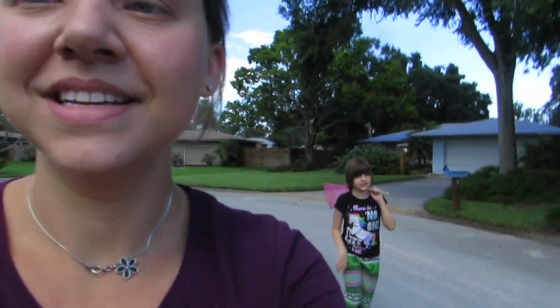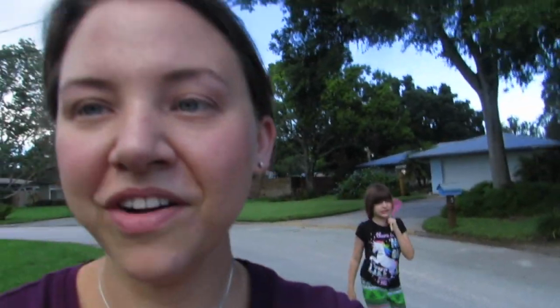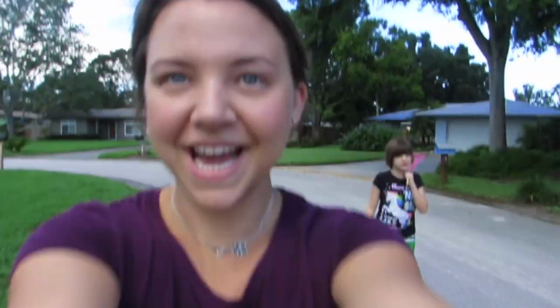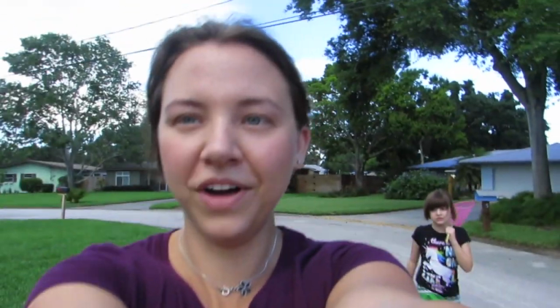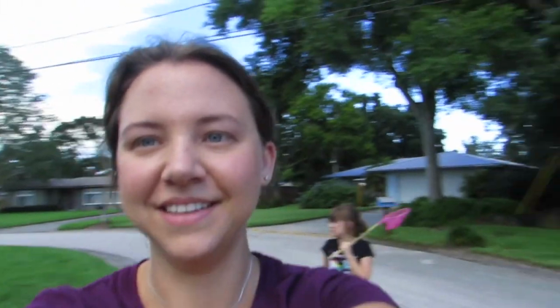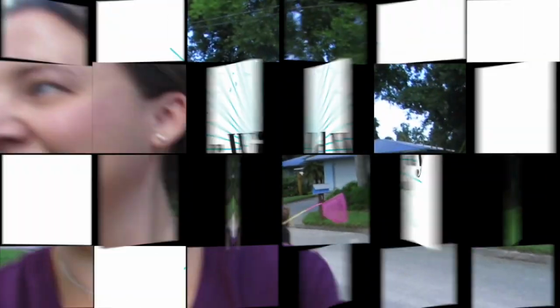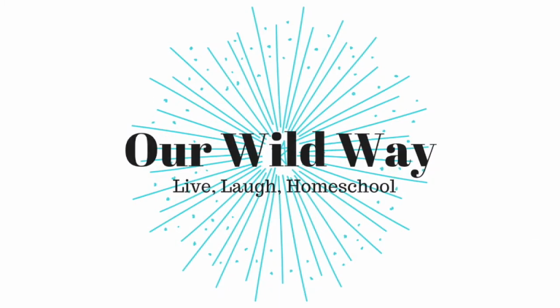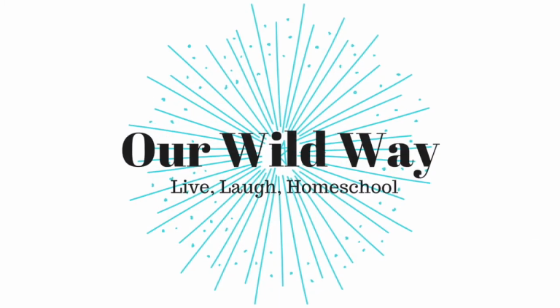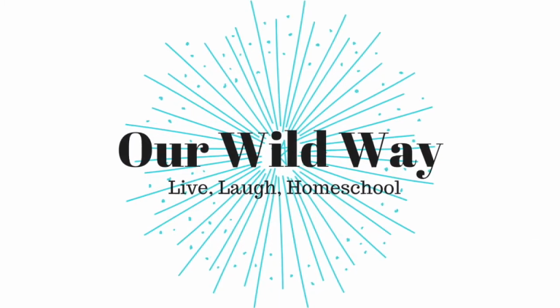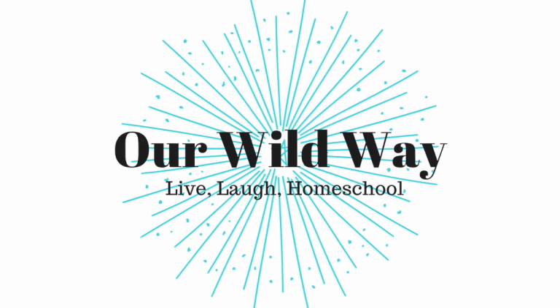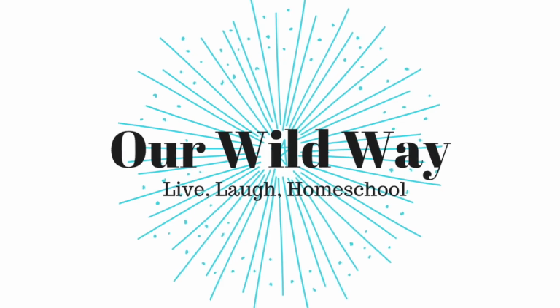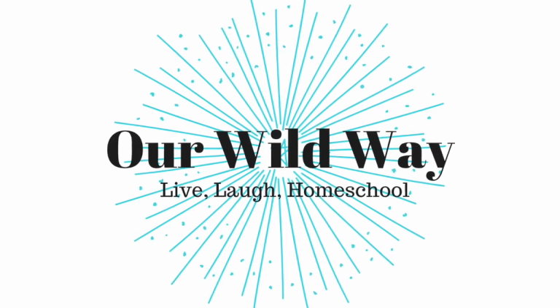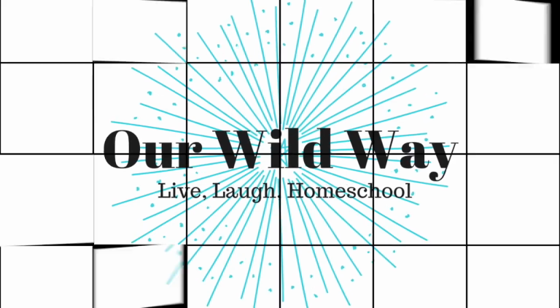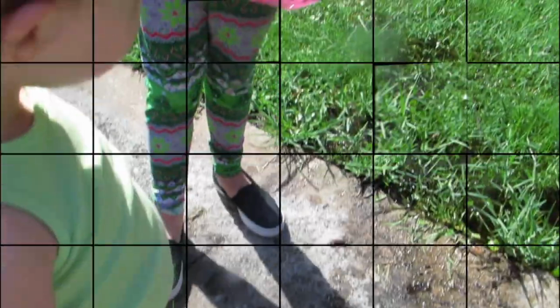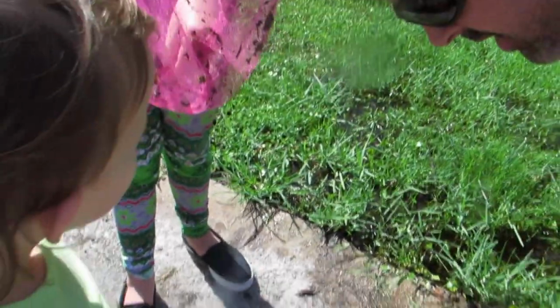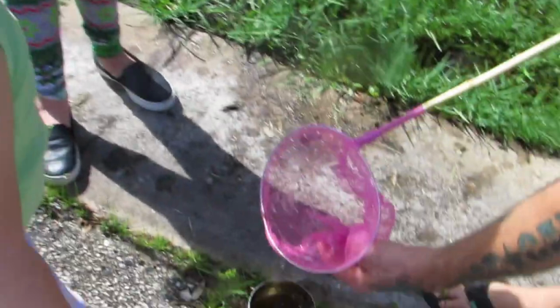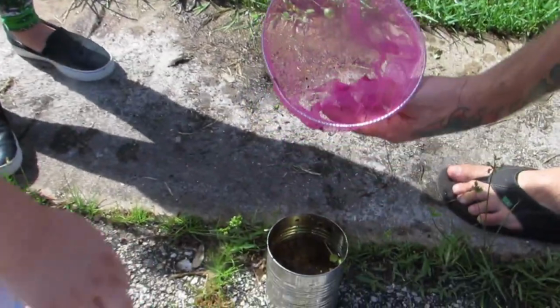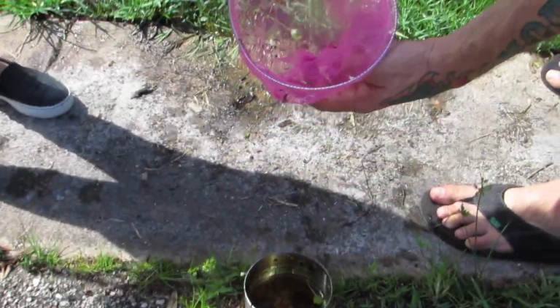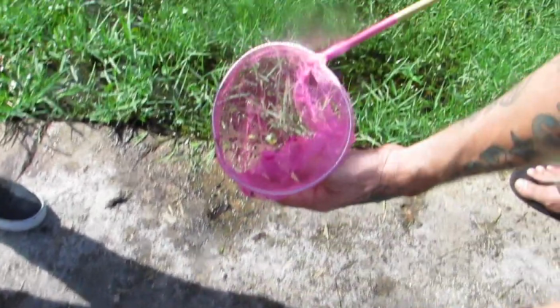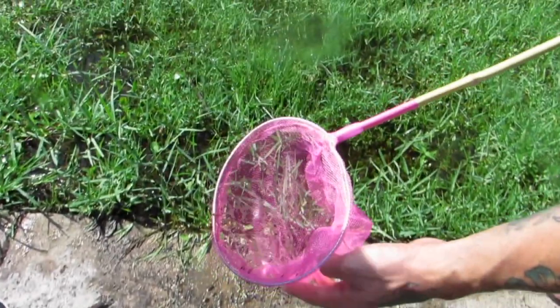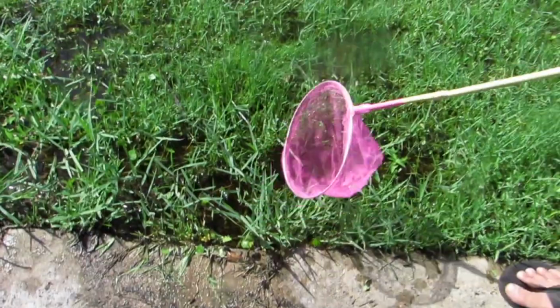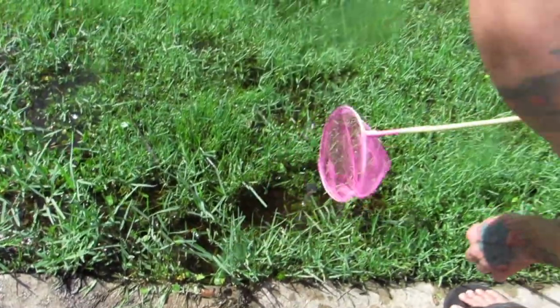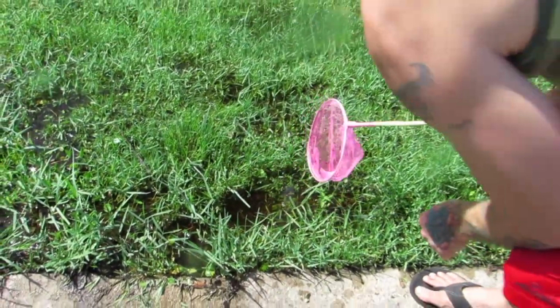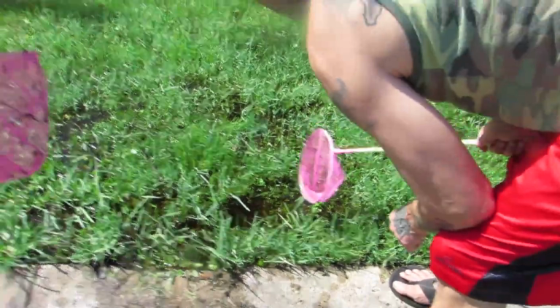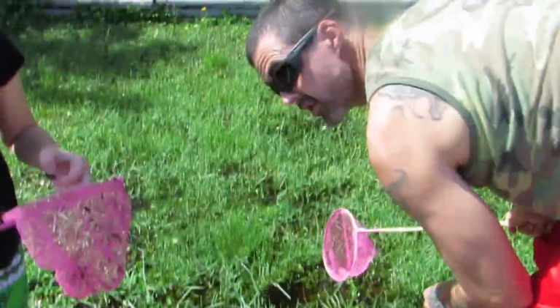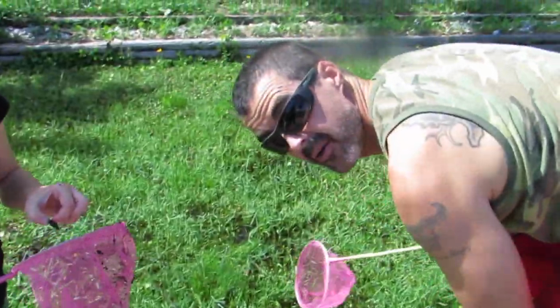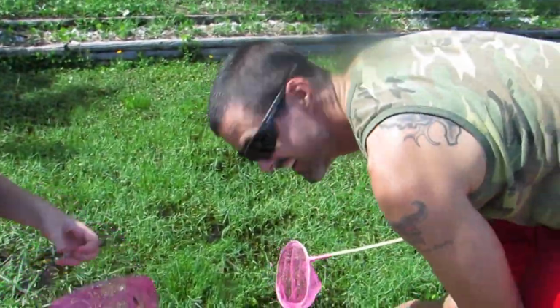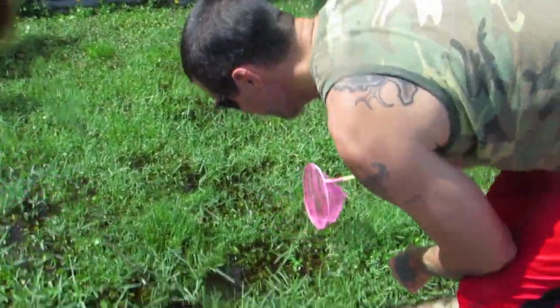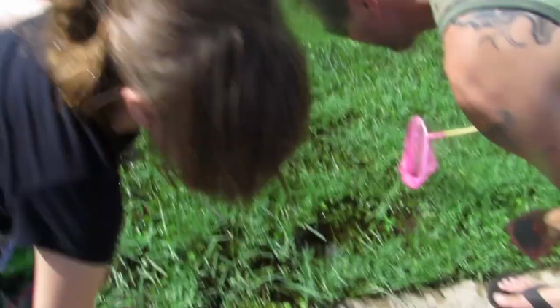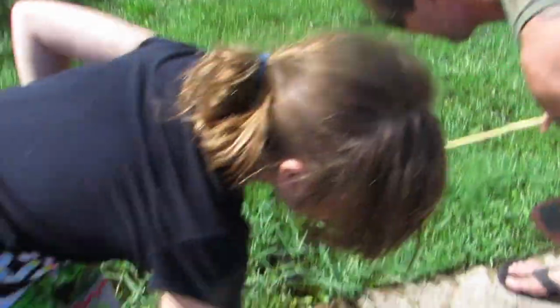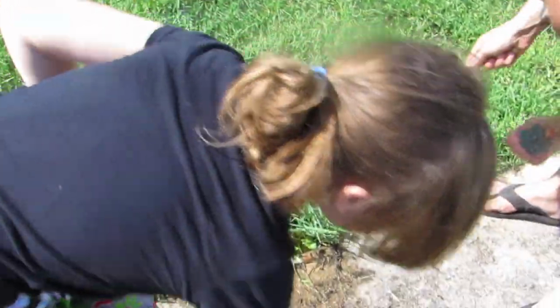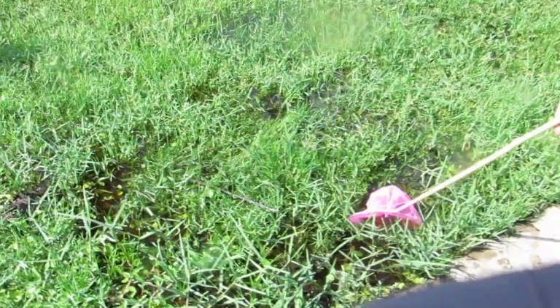We are off tadpole hunting. You're filming something like this? You should have made a movie of this. Do you think I have my camera for no reason? I thought you were just taking pictures.